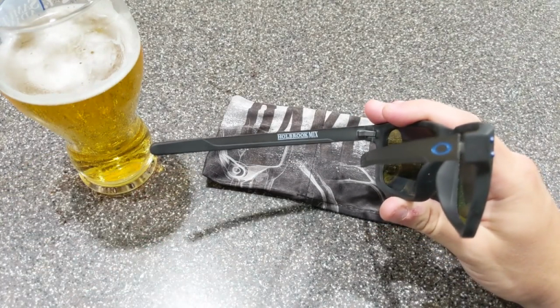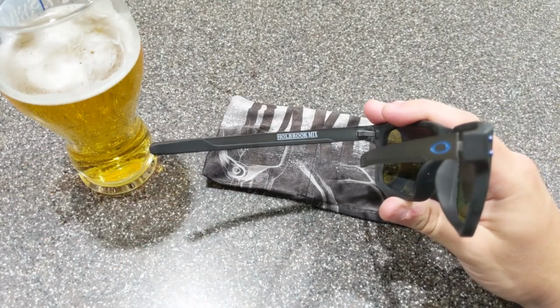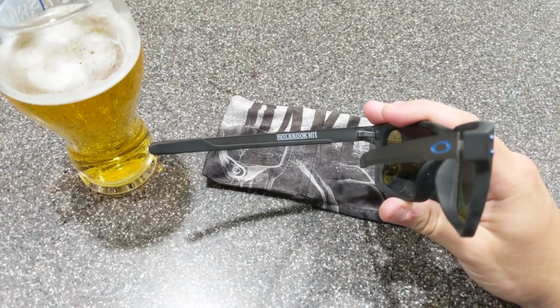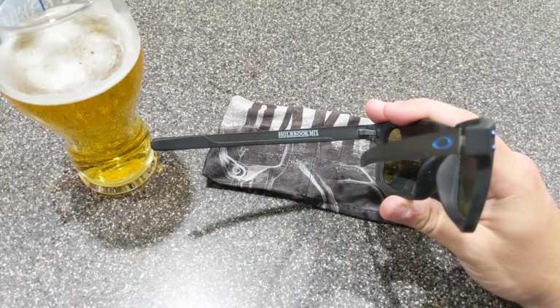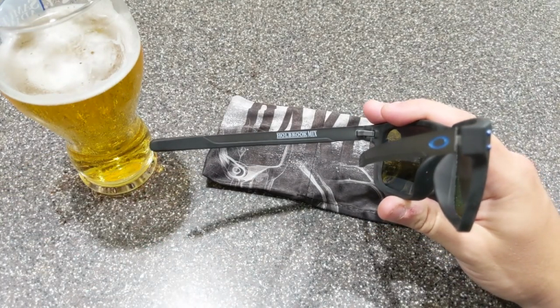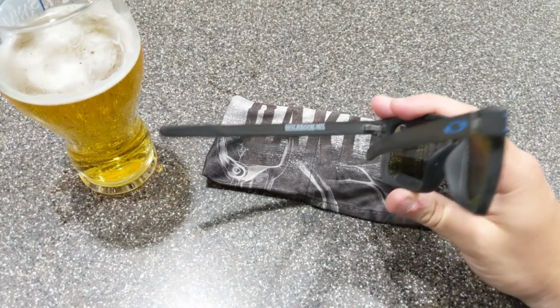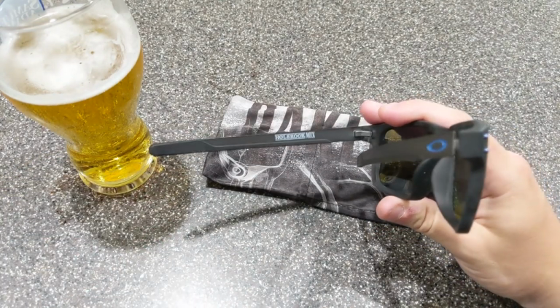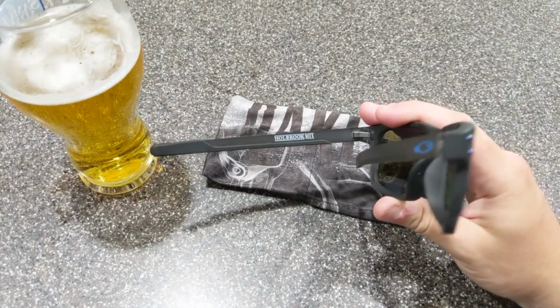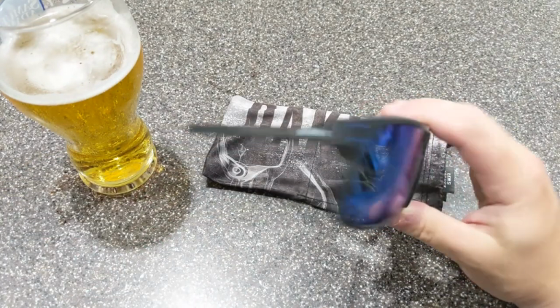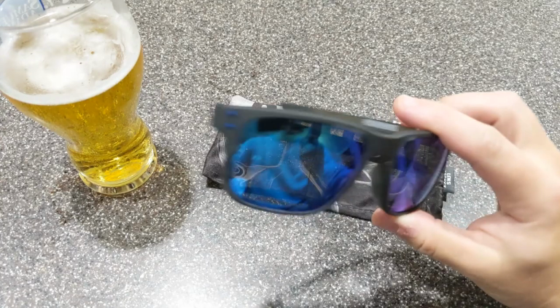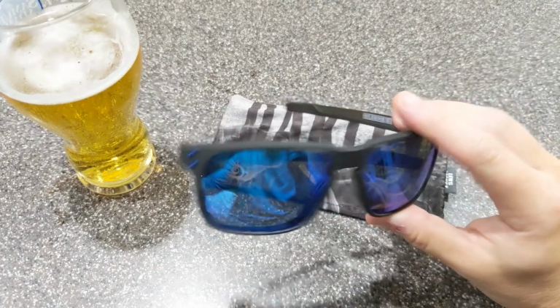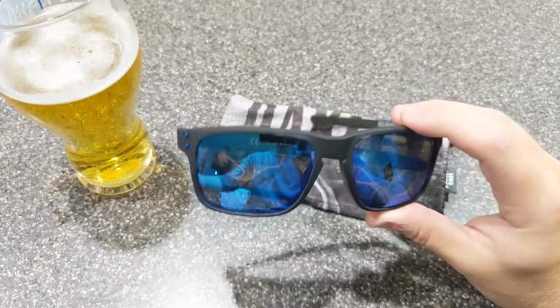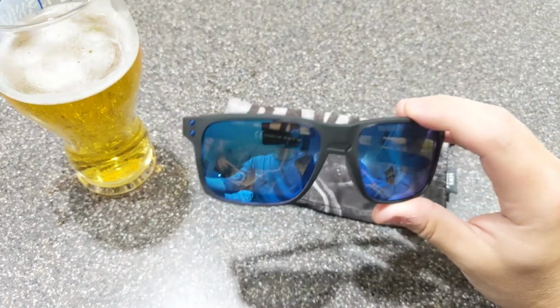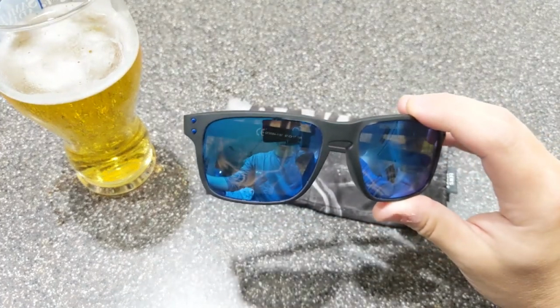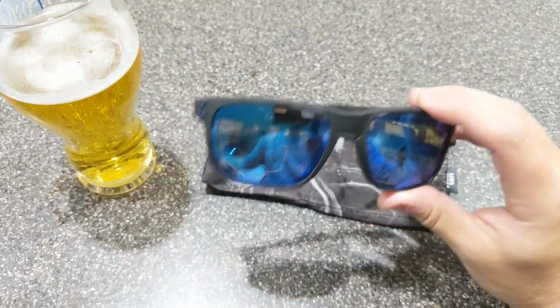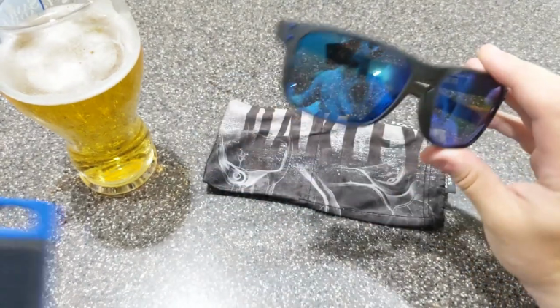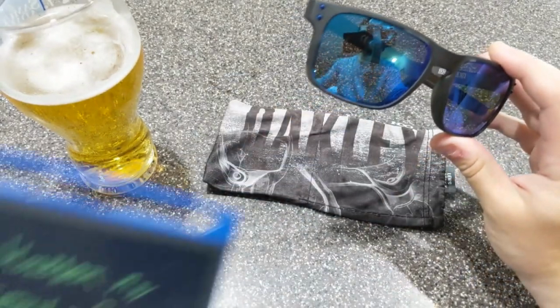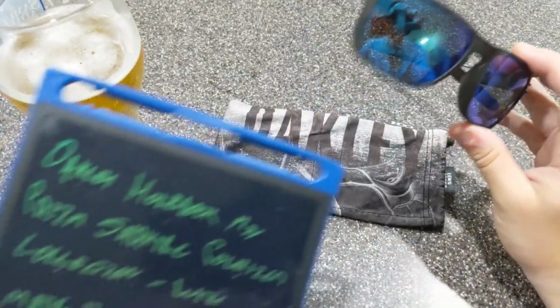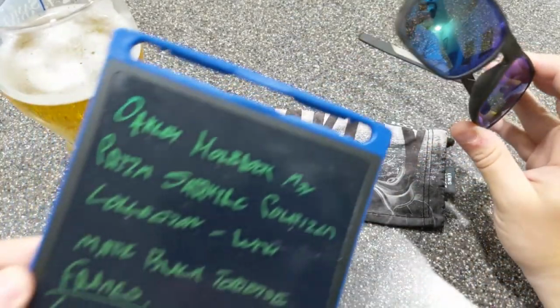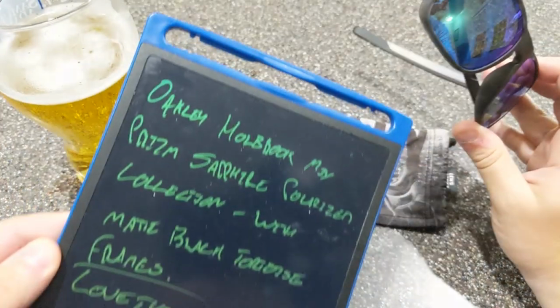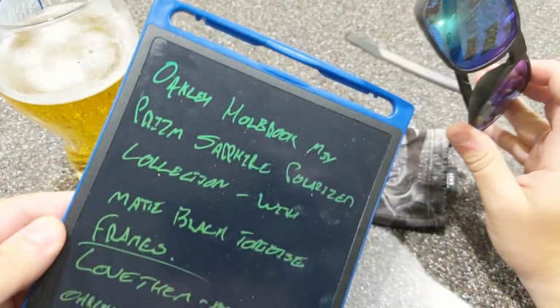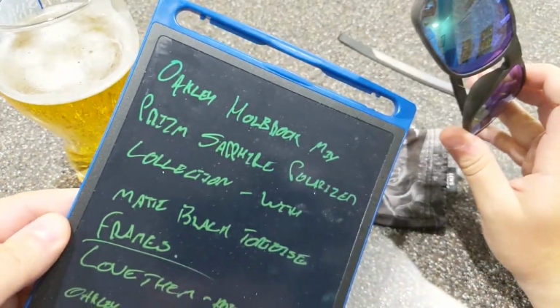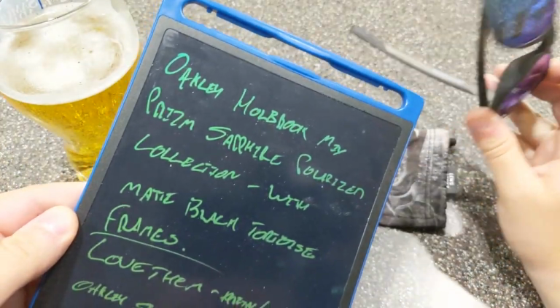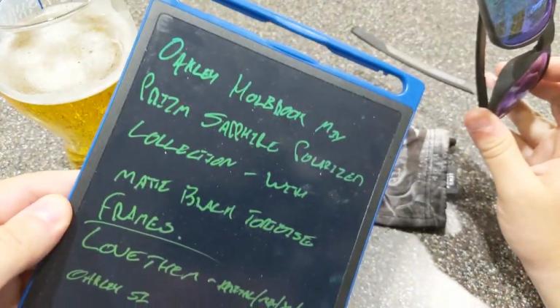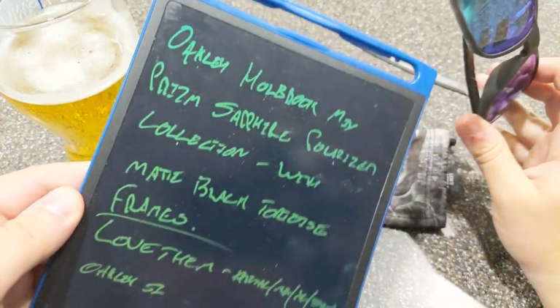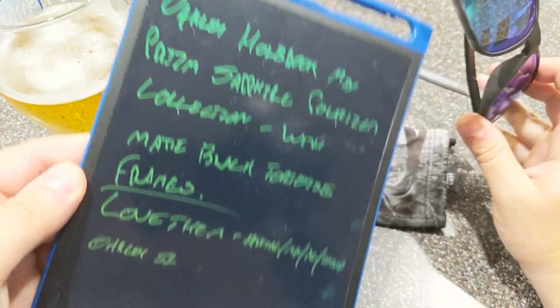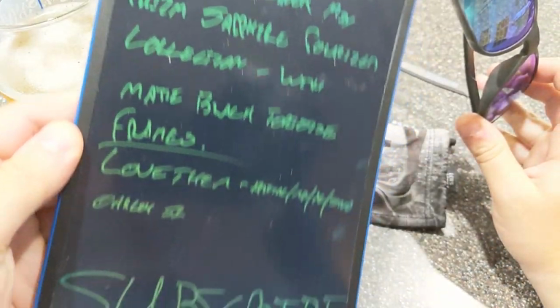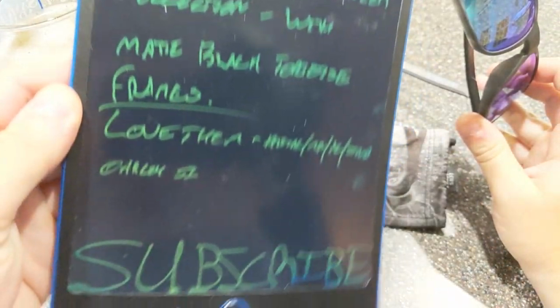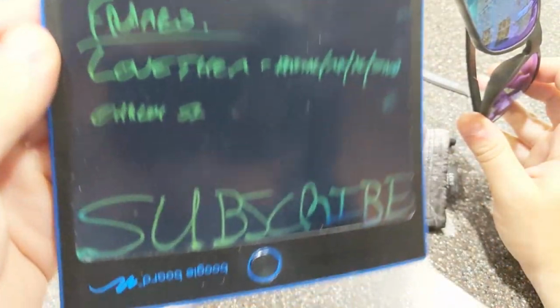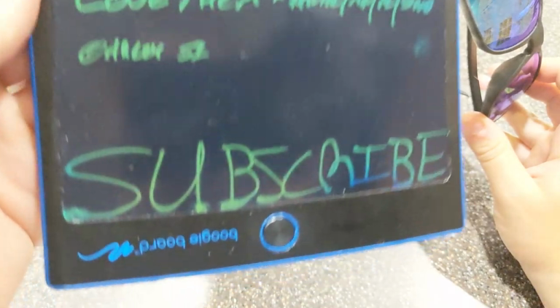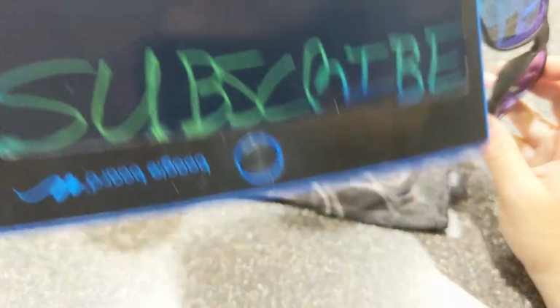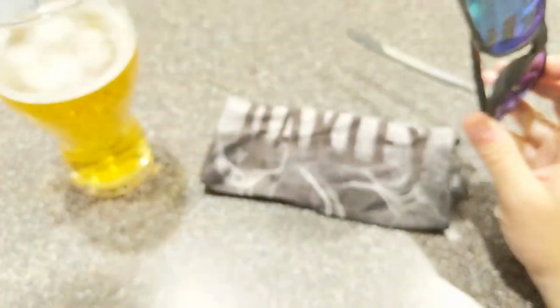No joke, I literally had to write down the name of these because it was just way too much for me to remember.